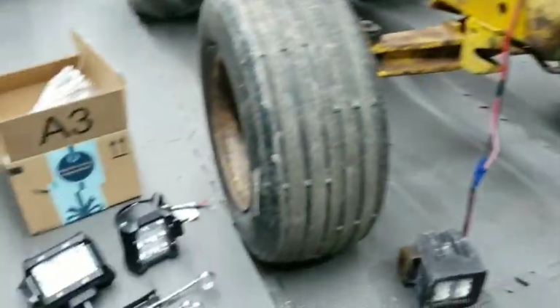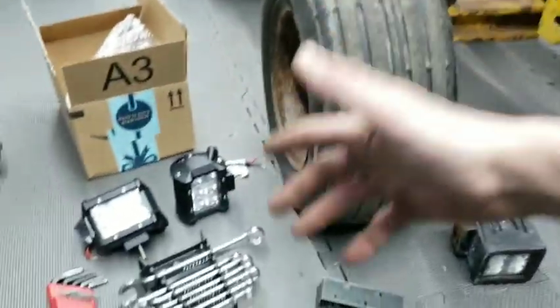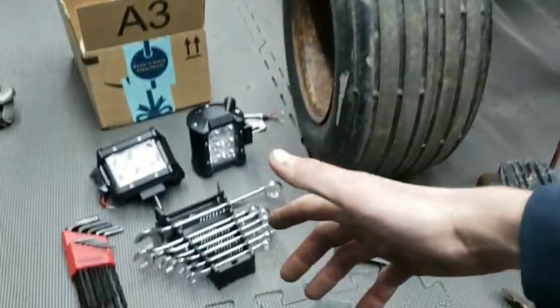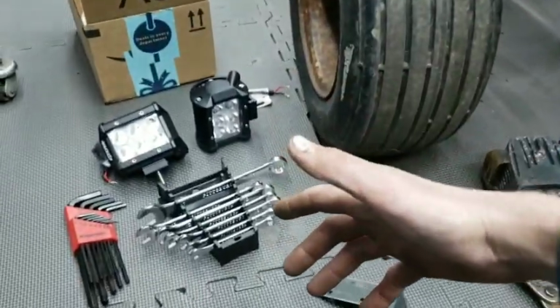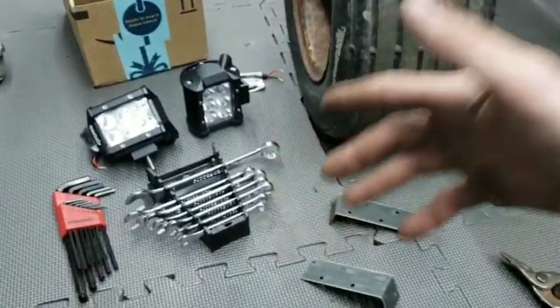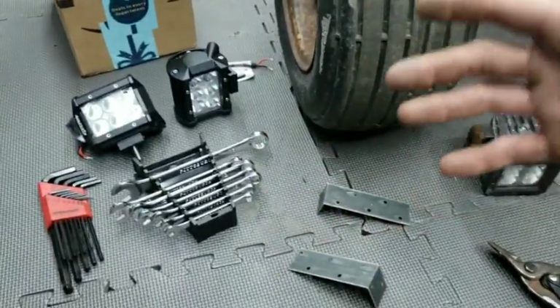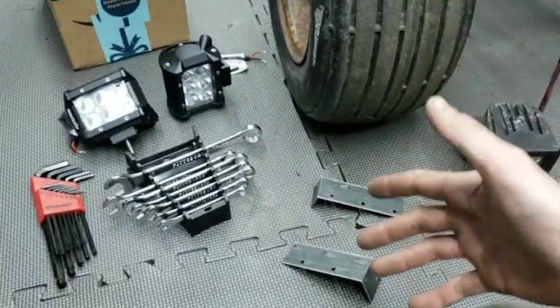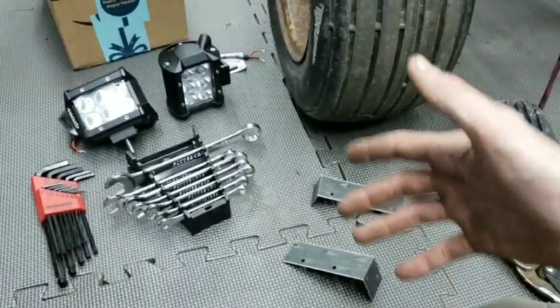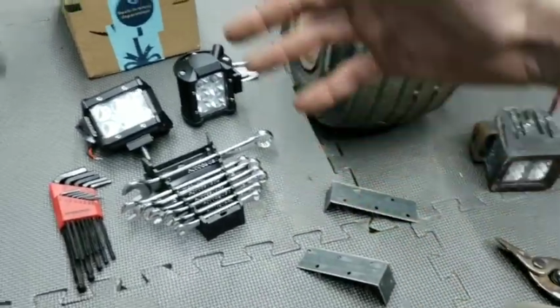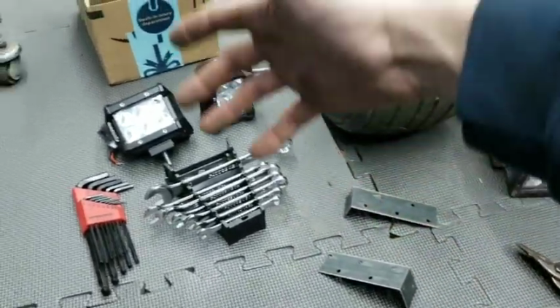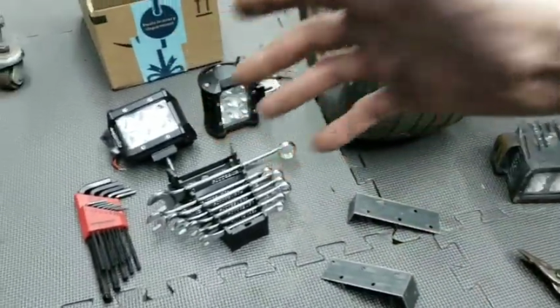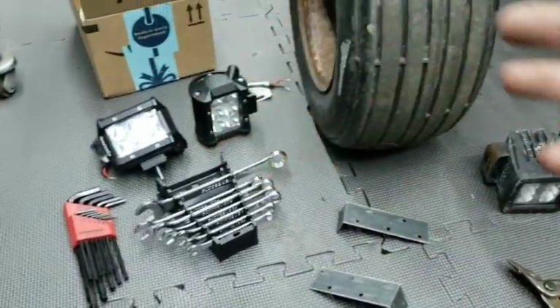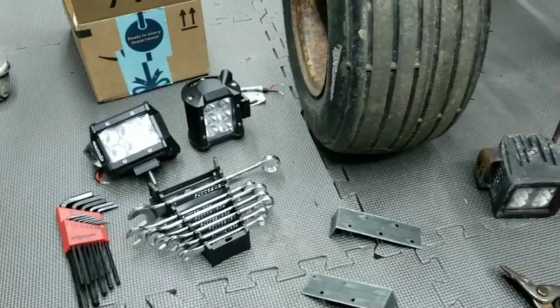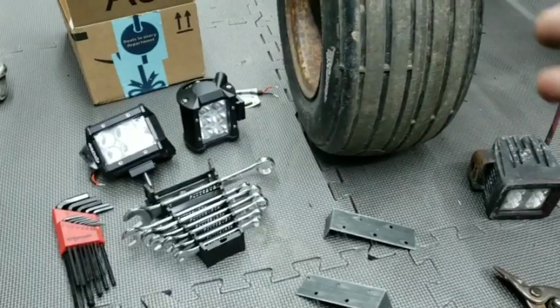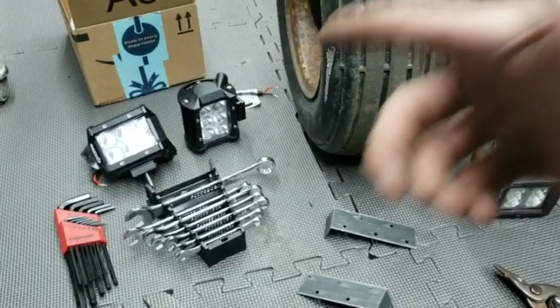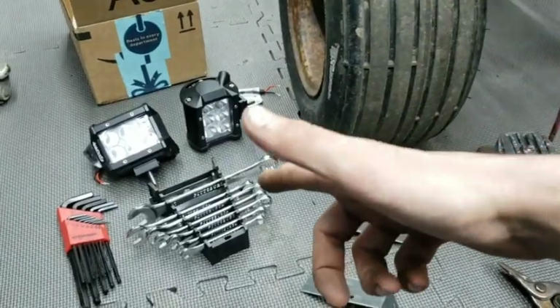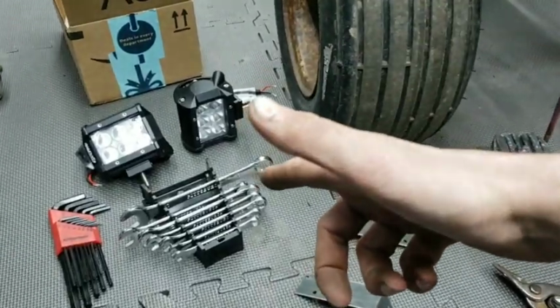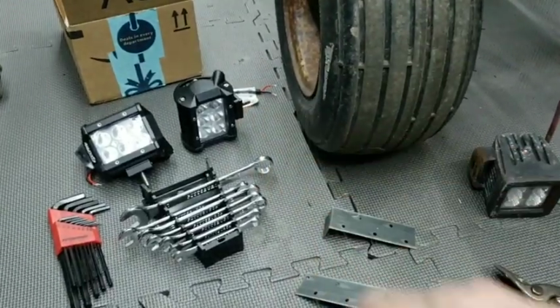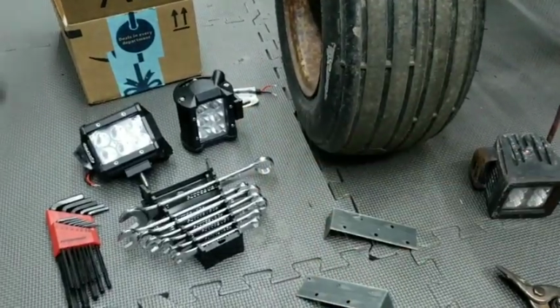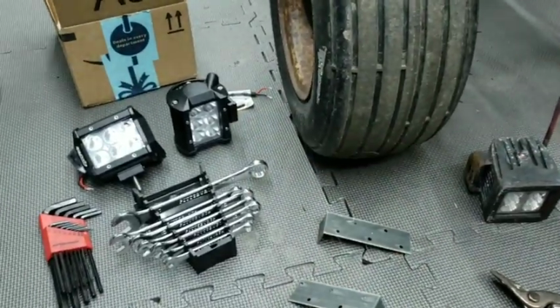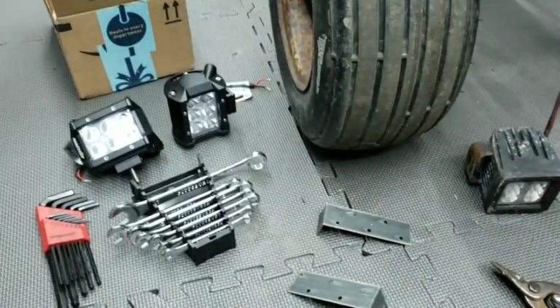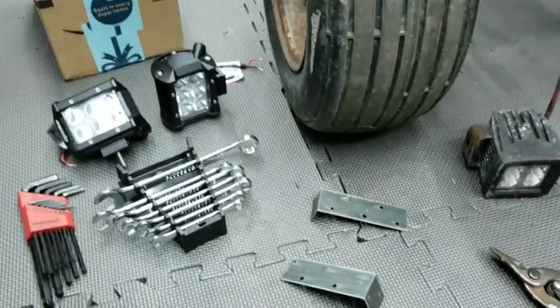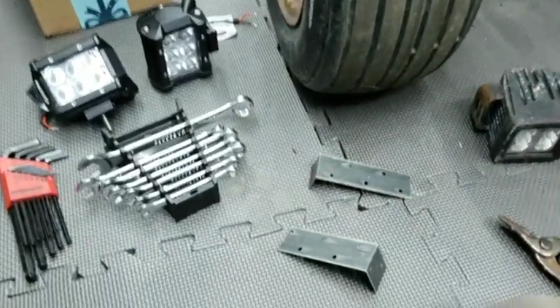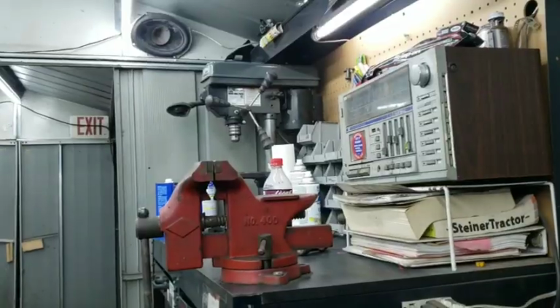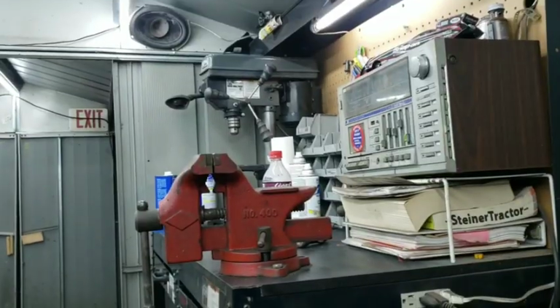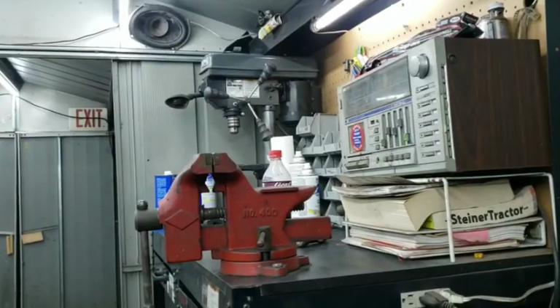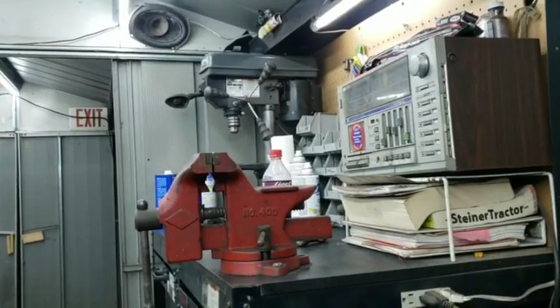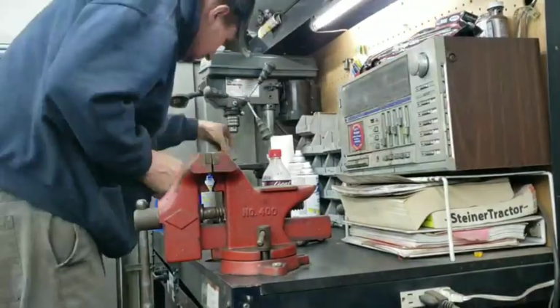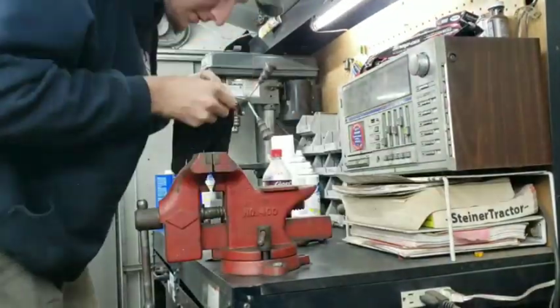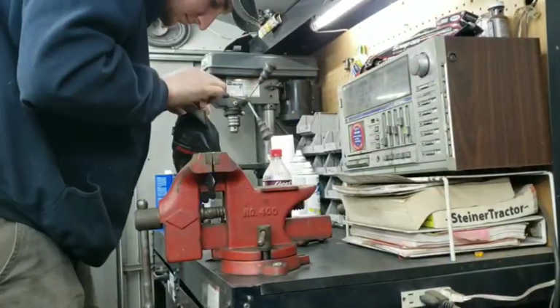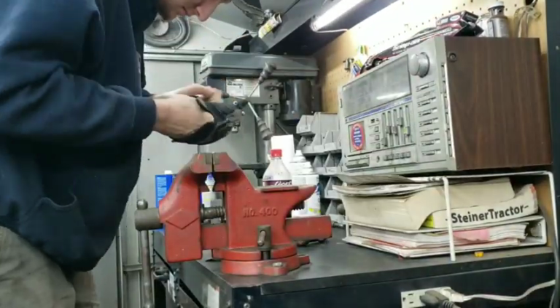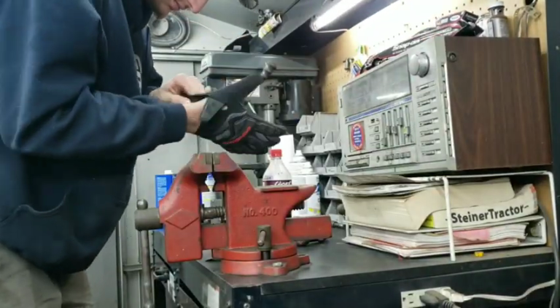I'm going to put you guys on time-lapse — we're going to drill these holes, mount them, and see how far we get.